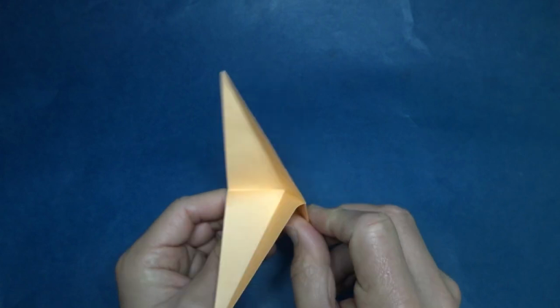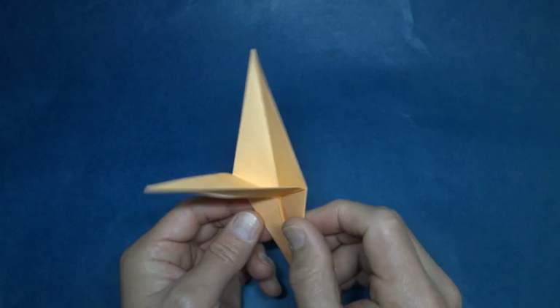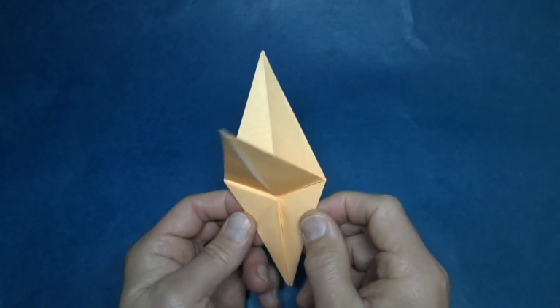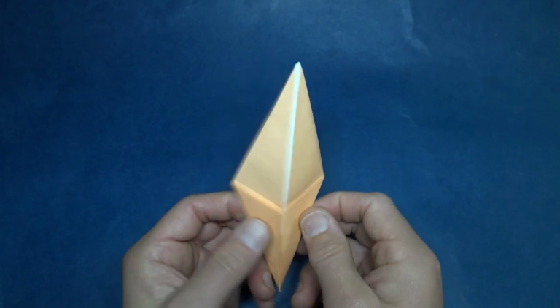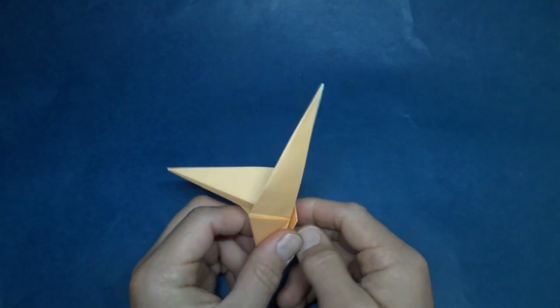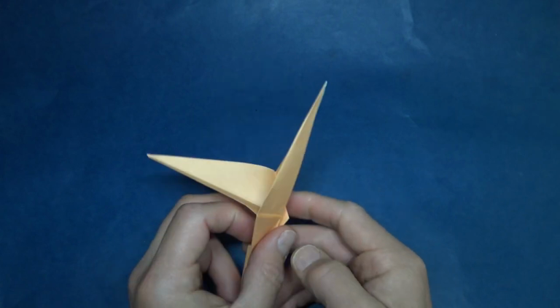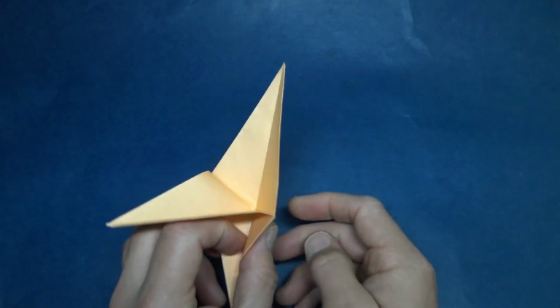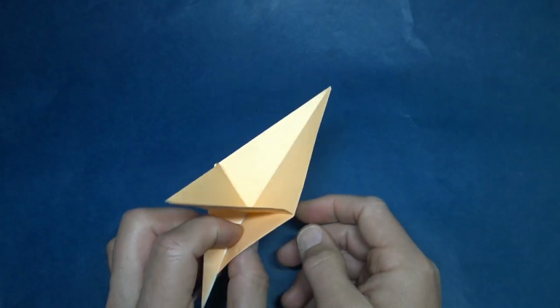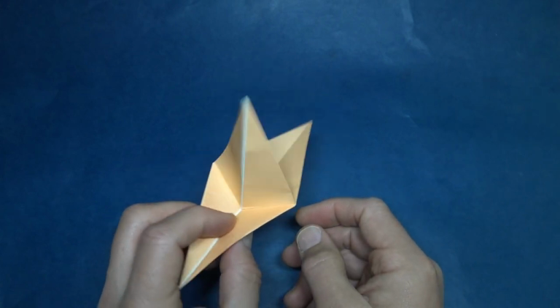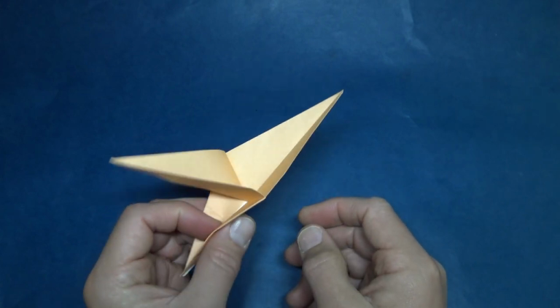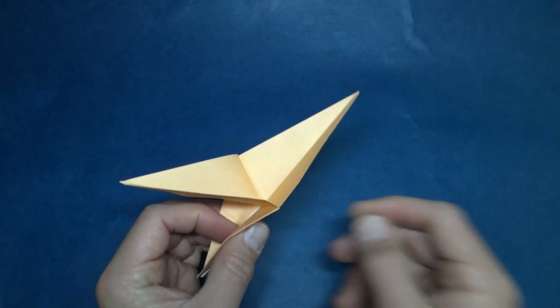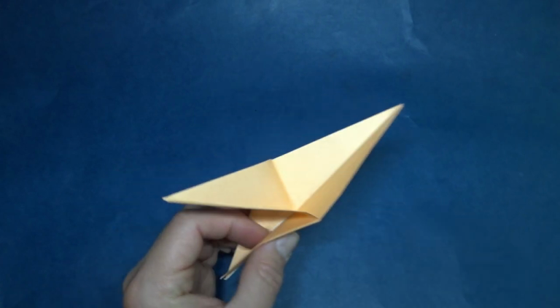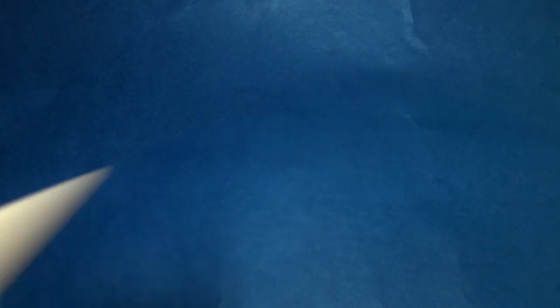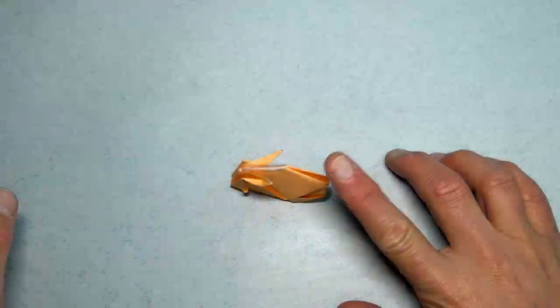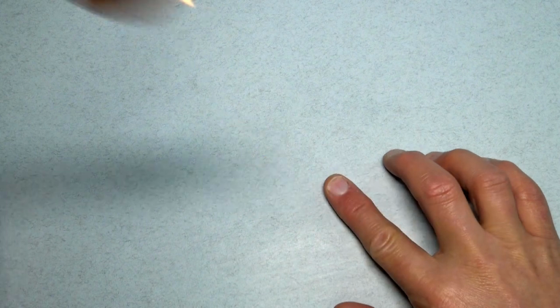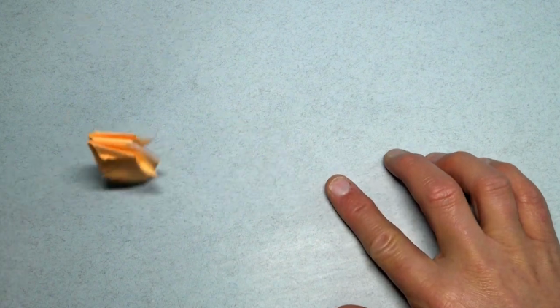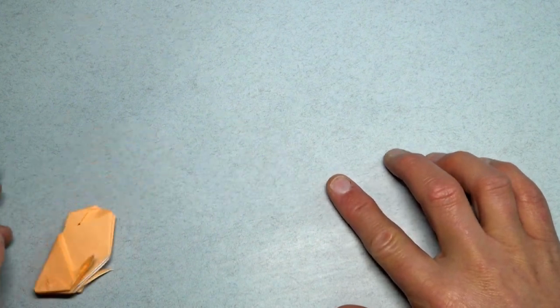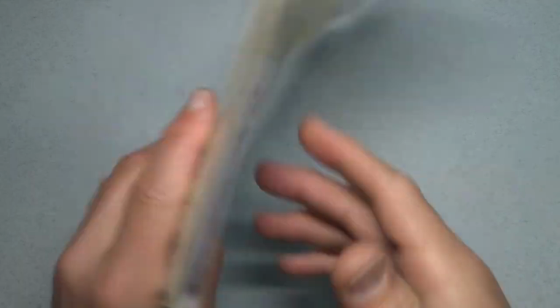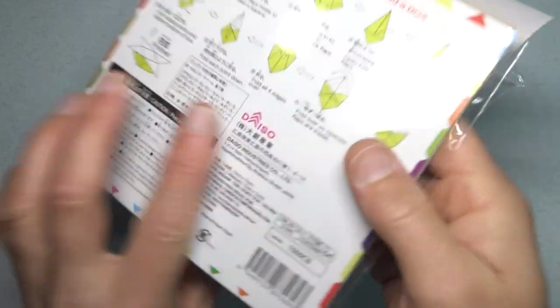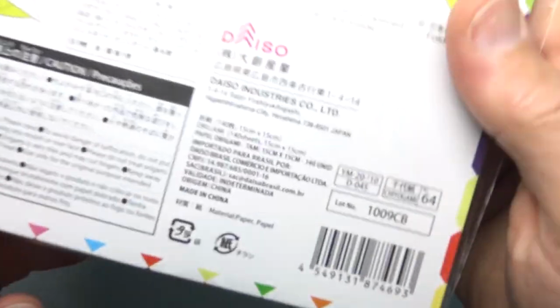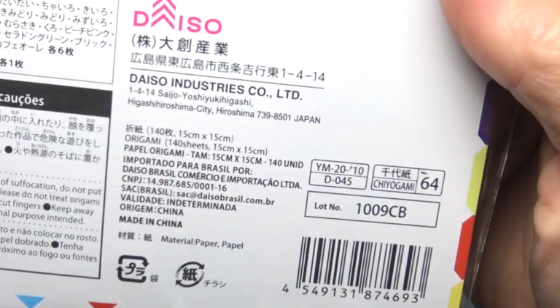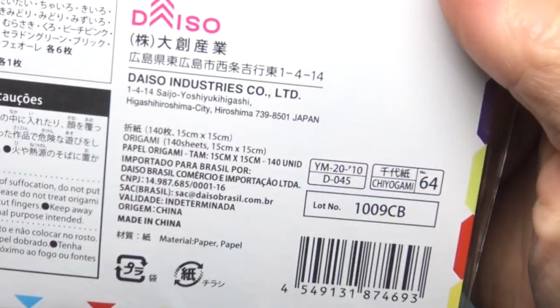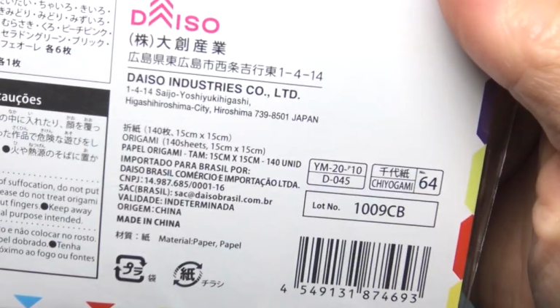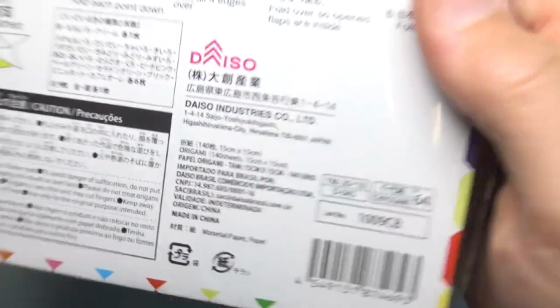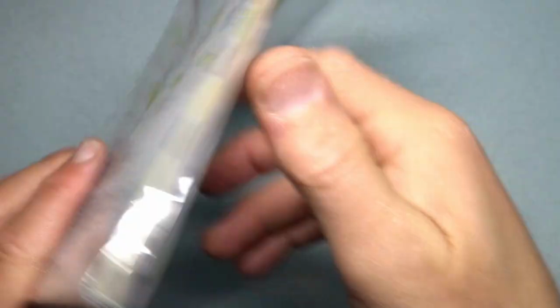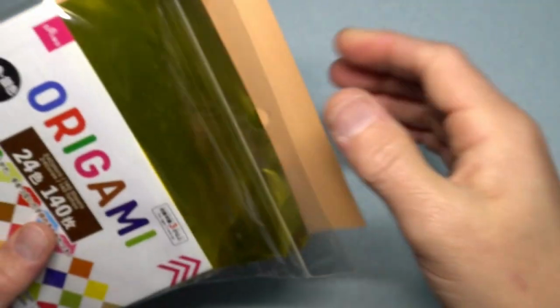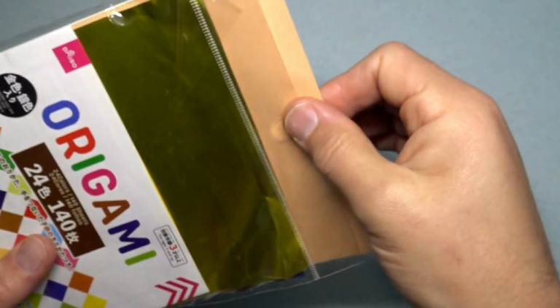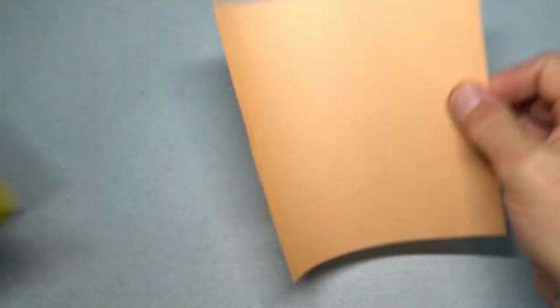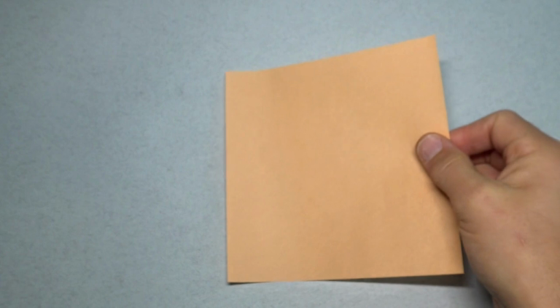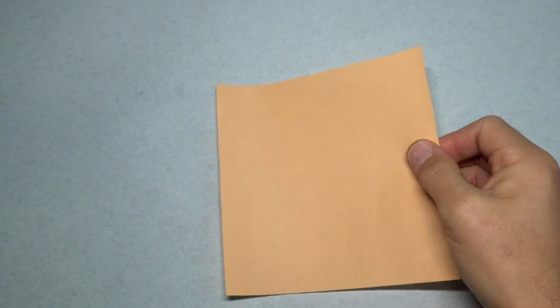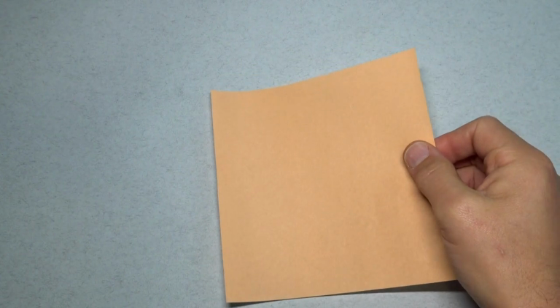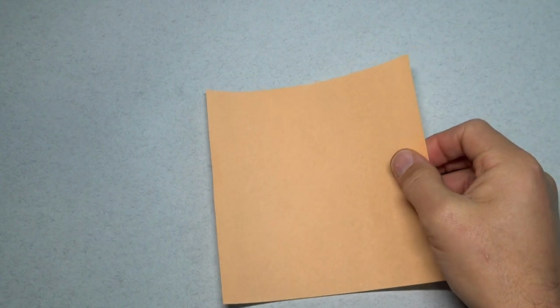And now I'm going to teach you how to fold it. Ready, set, here goes. So for this model I'm going to use a six inch square of kami, but you could use a sheet of printer paper cut square.